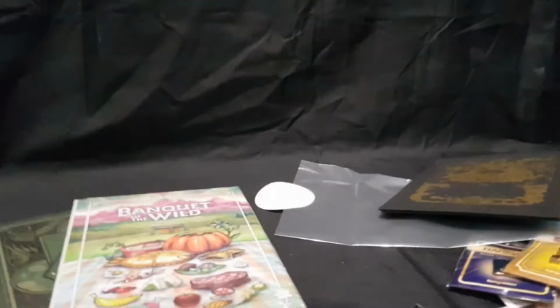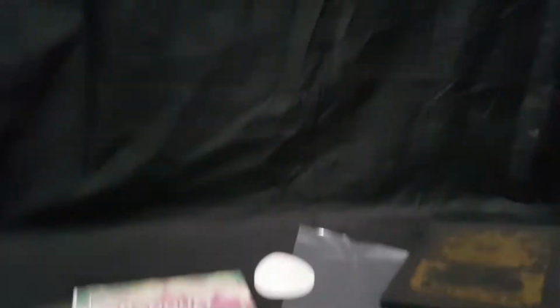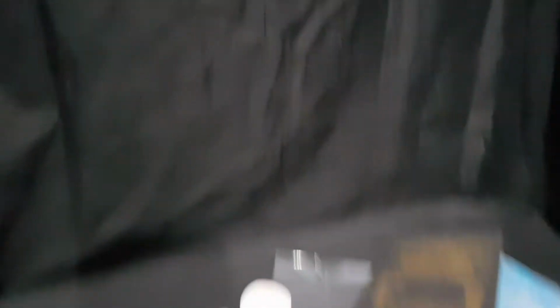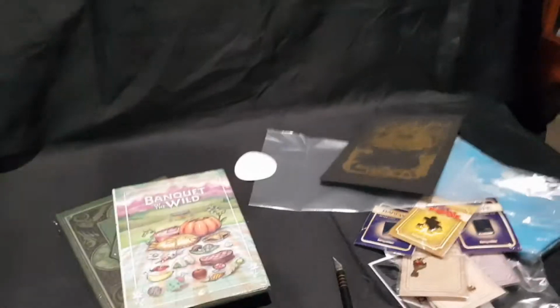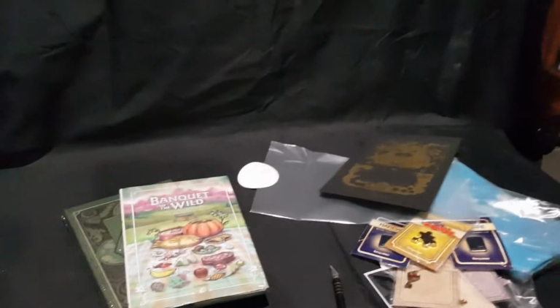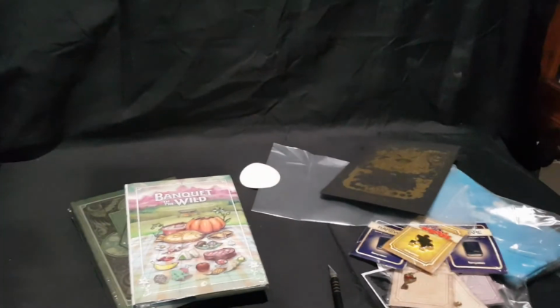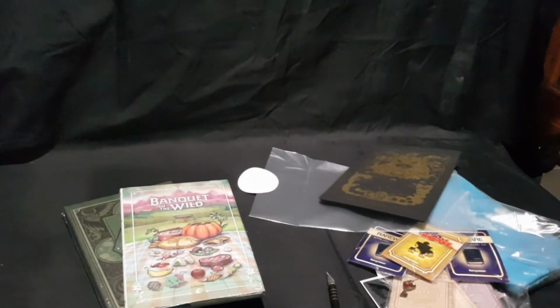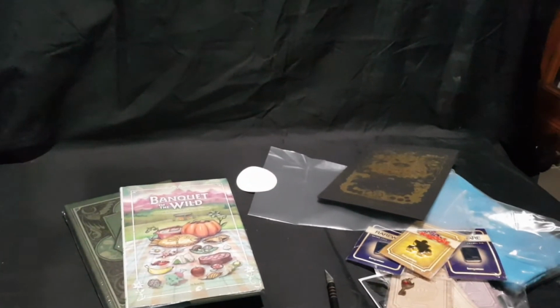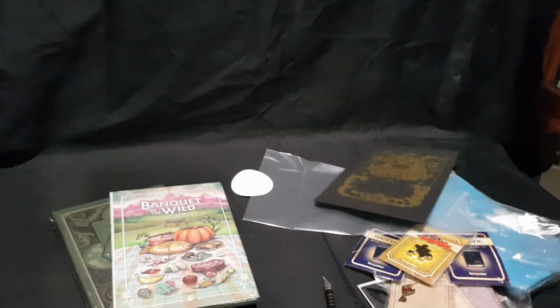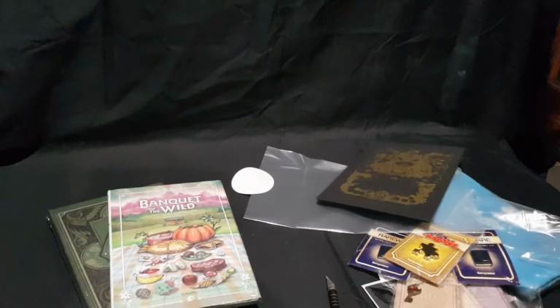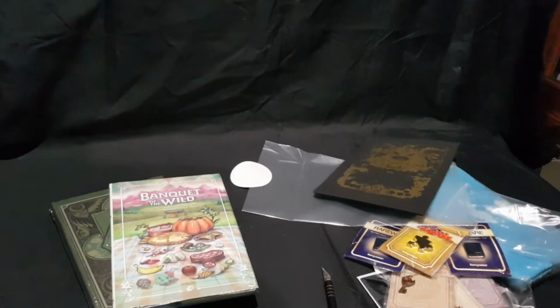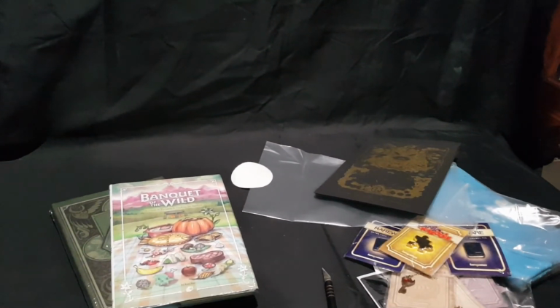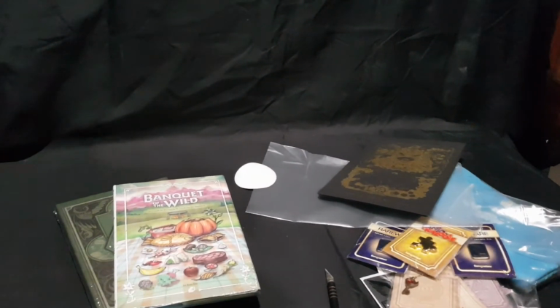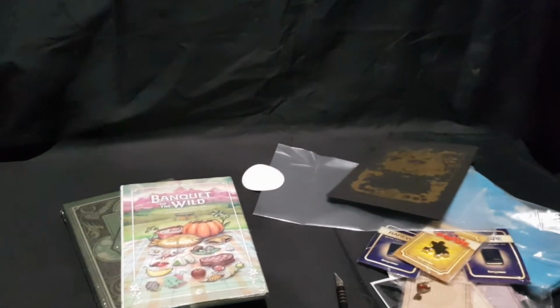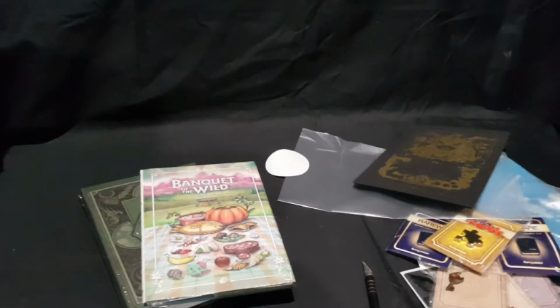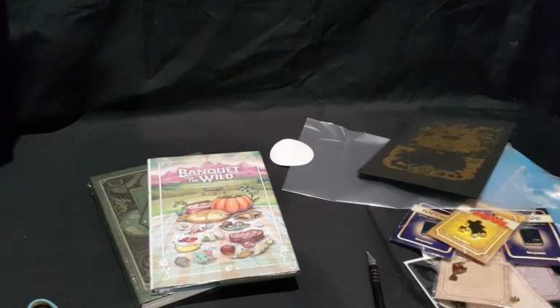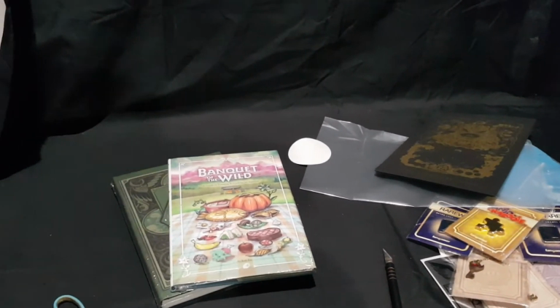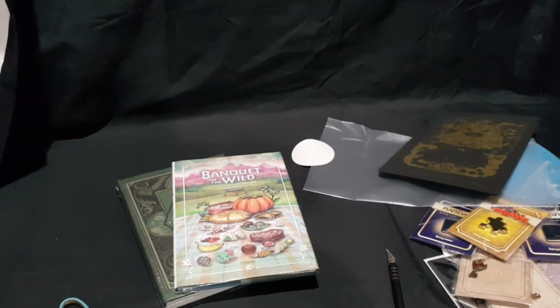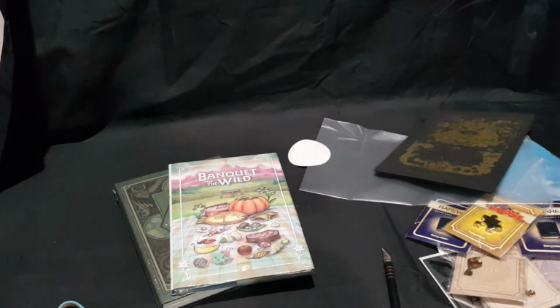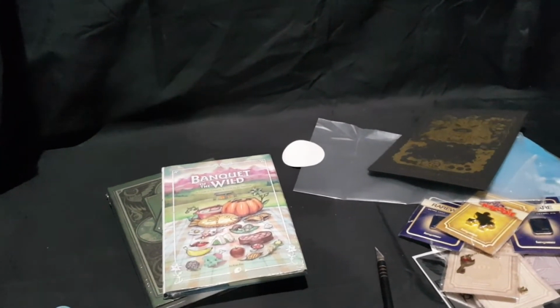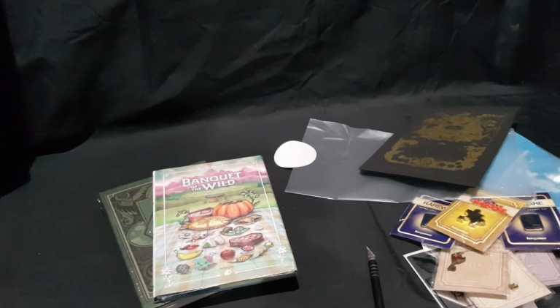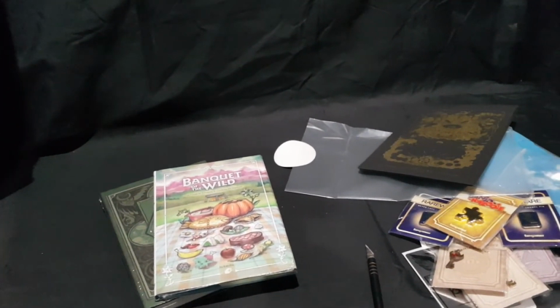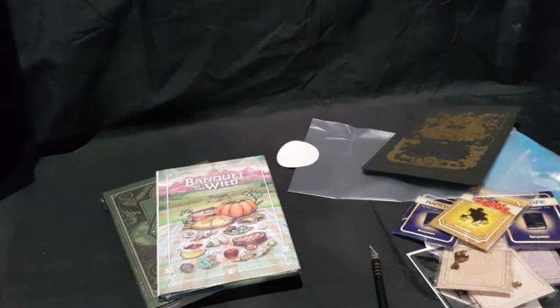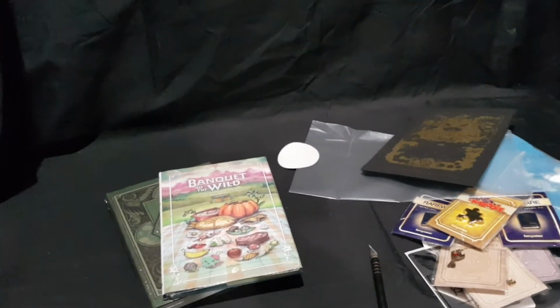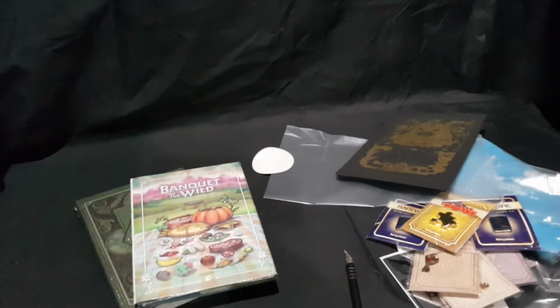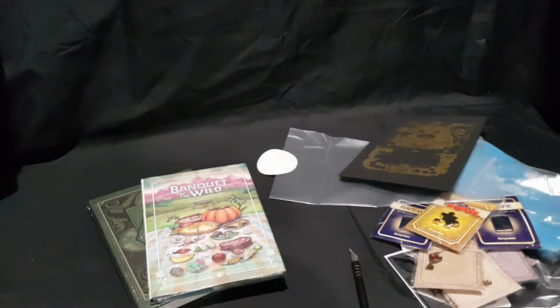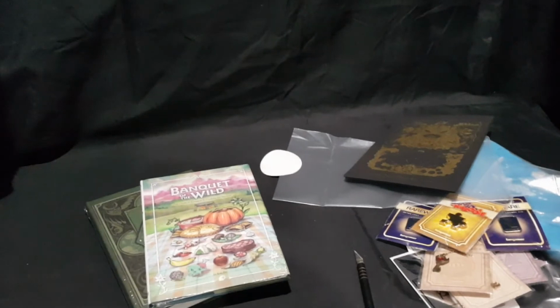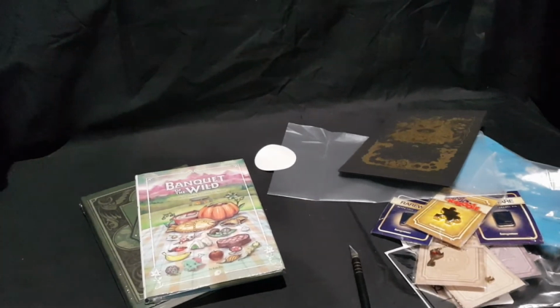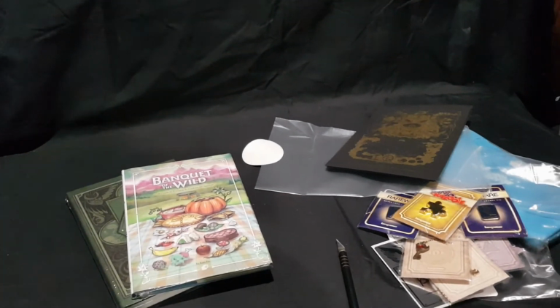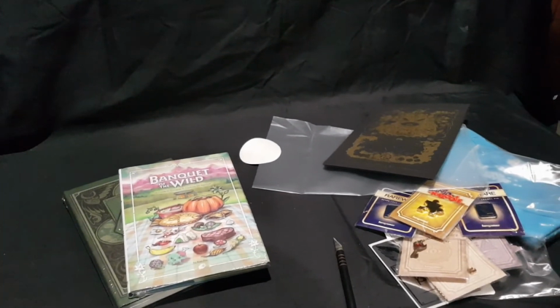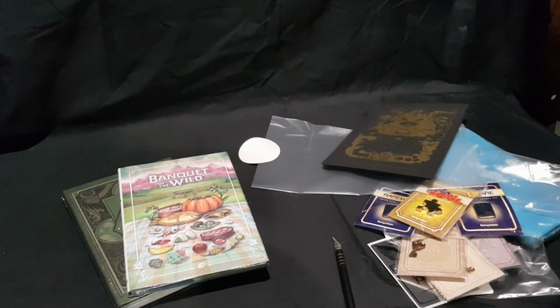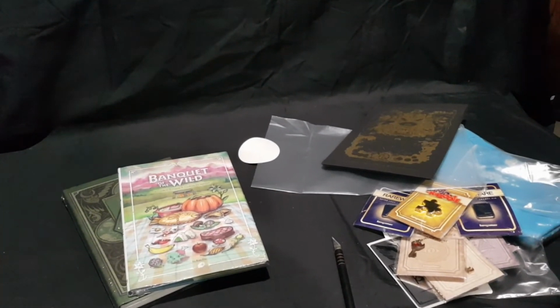So that should be it for this package. Let me know in the comments section below which item is your favorite, and do you have any of them yourself? Like the video if you enjoyed, subscribe if you're new to the channel. I do unboxing, shopping hauls, and video gameplay quite often.